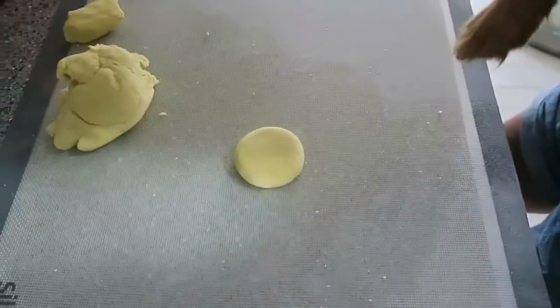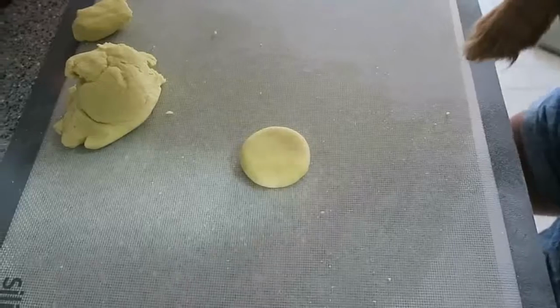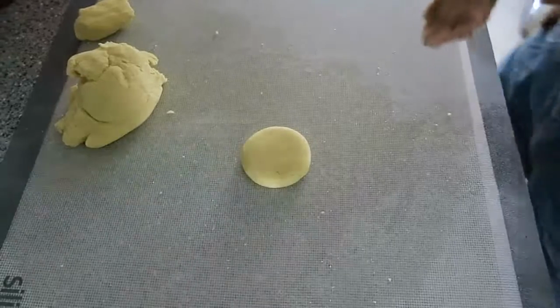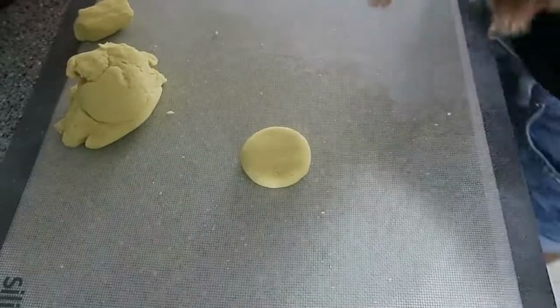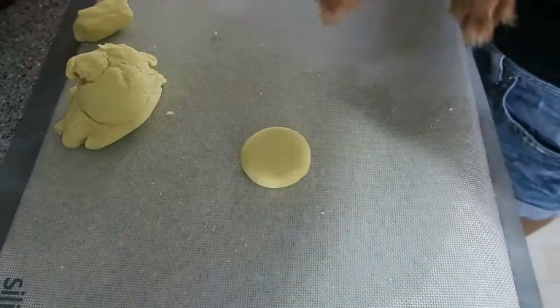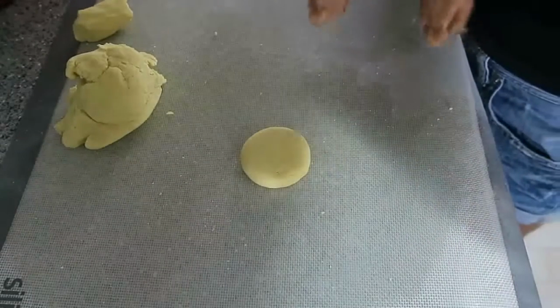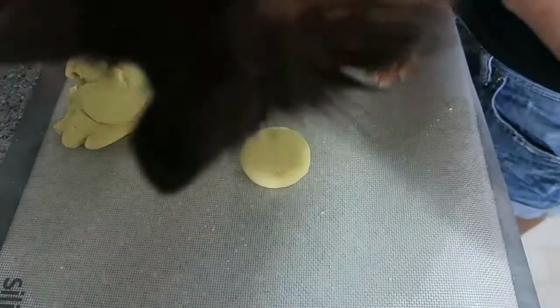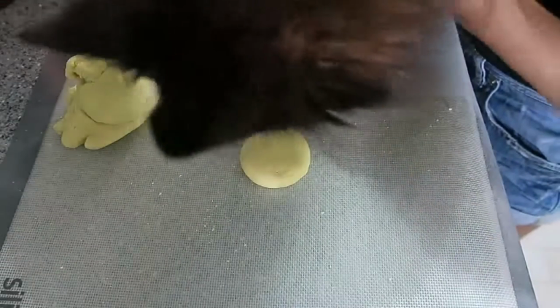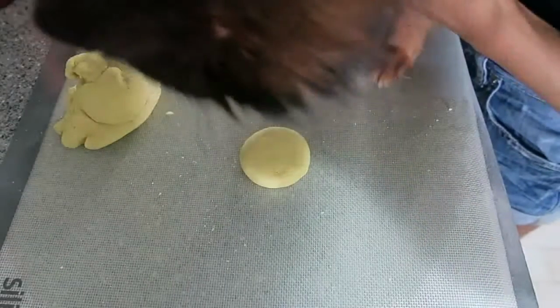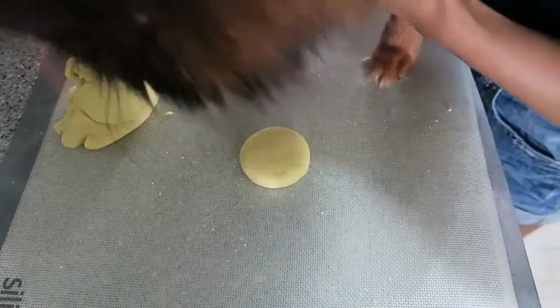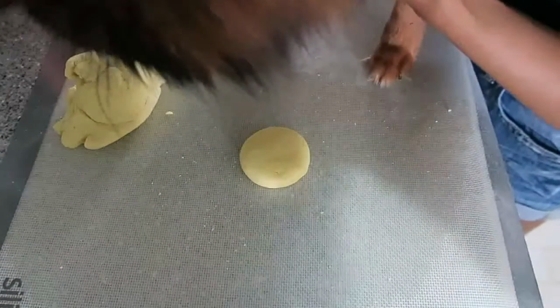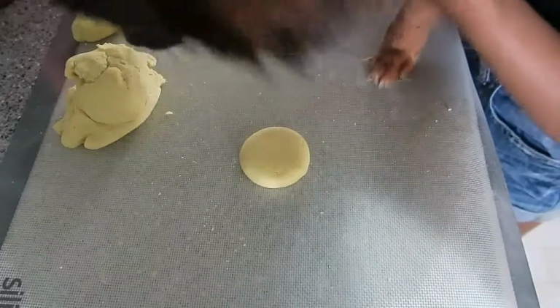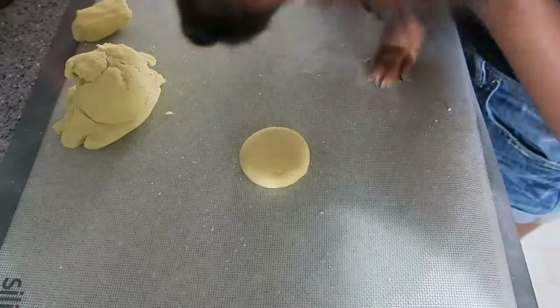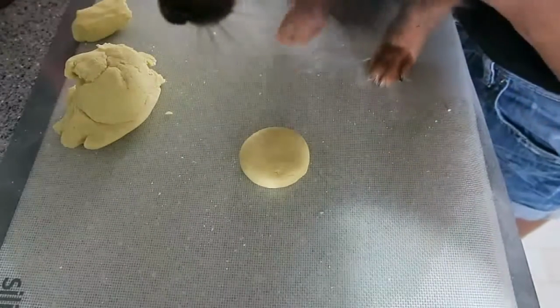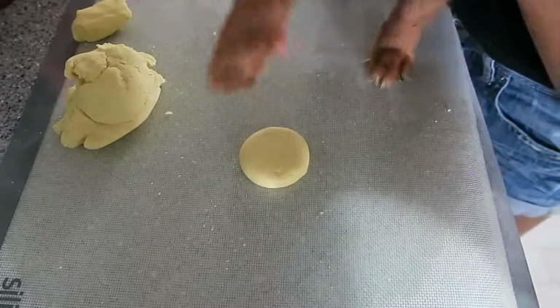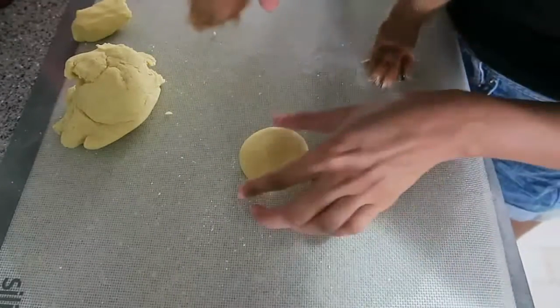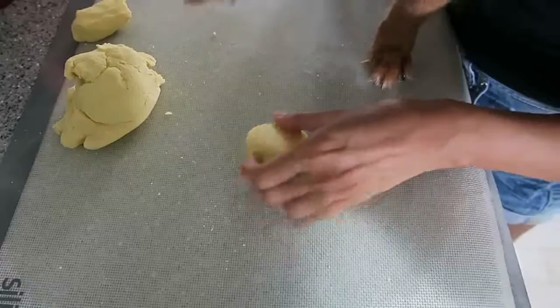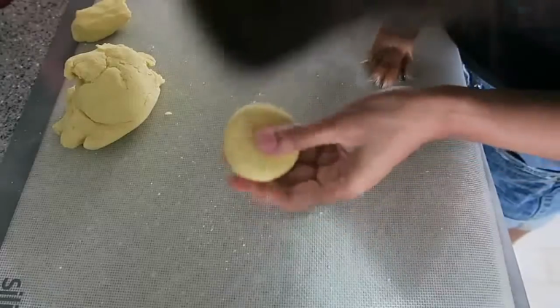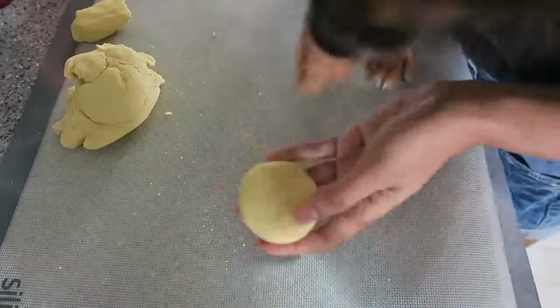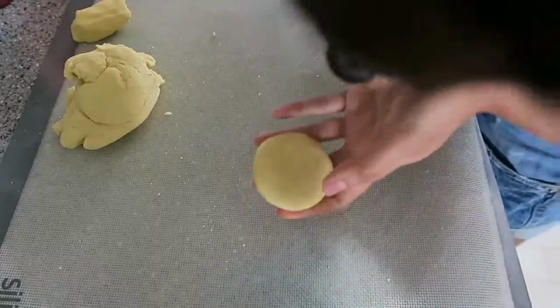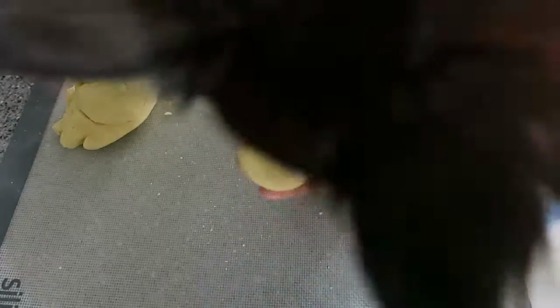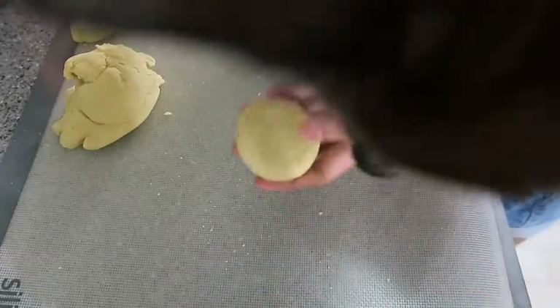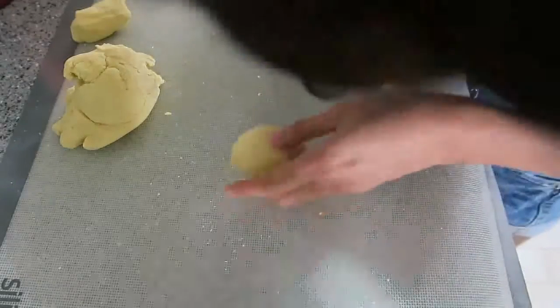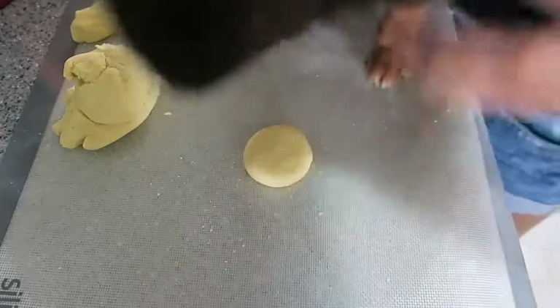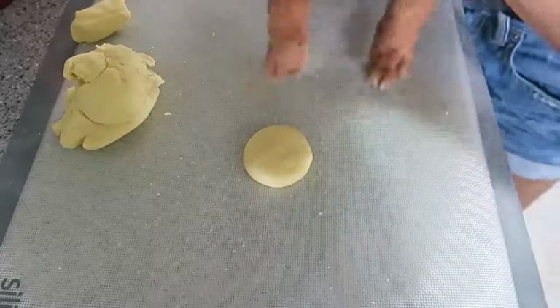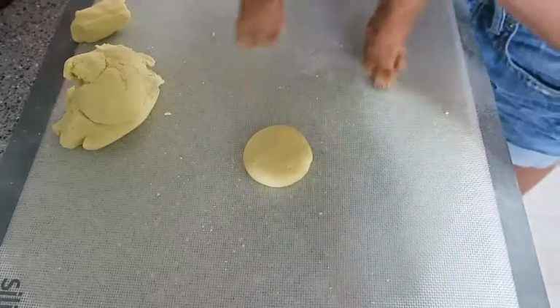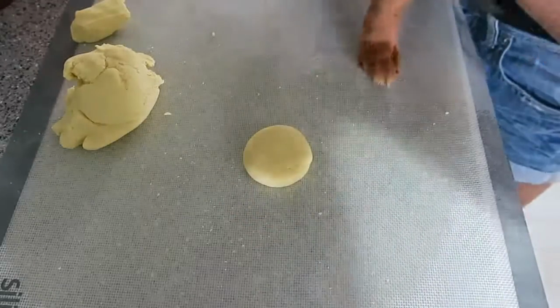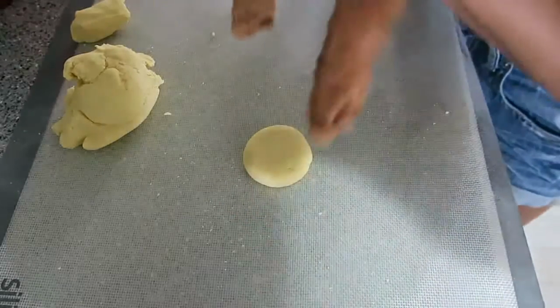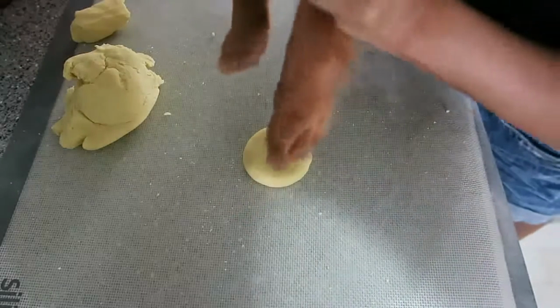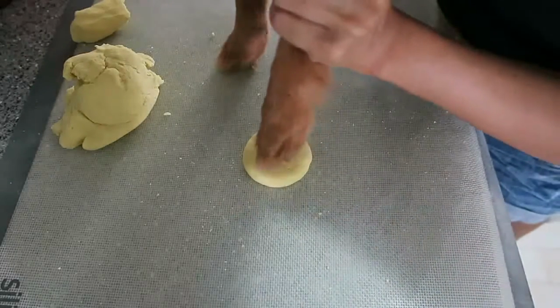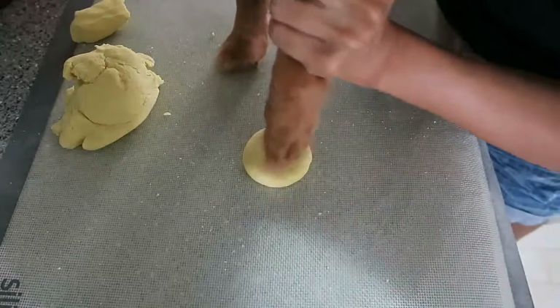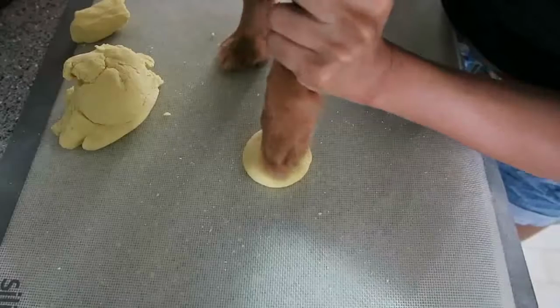At this point I decided to test it and see if it worked. It's not that easy trying to get your dog to stick his paw into a piece of dough!